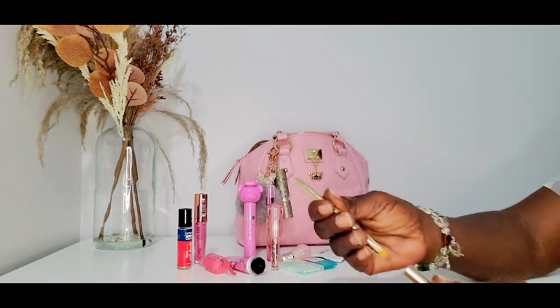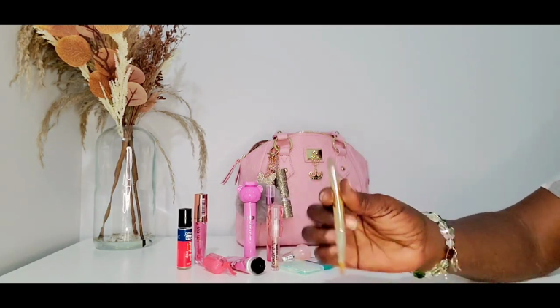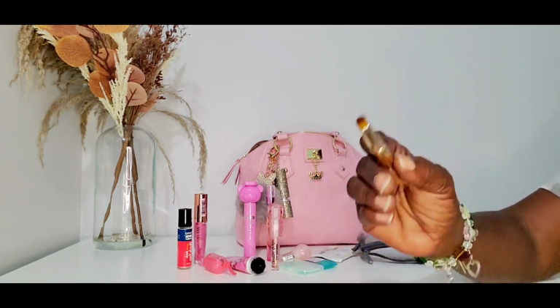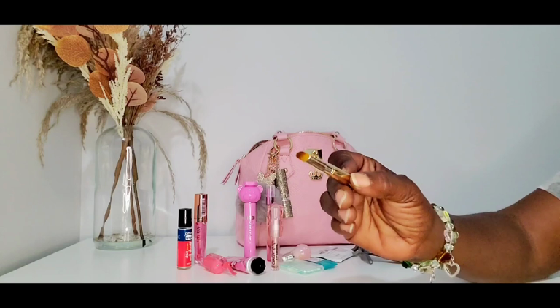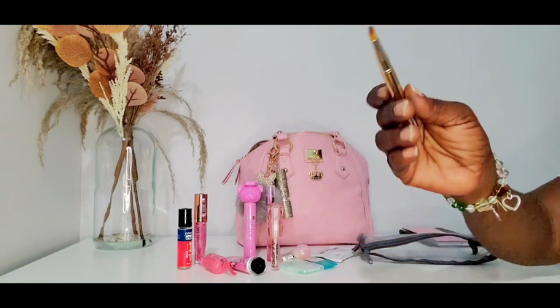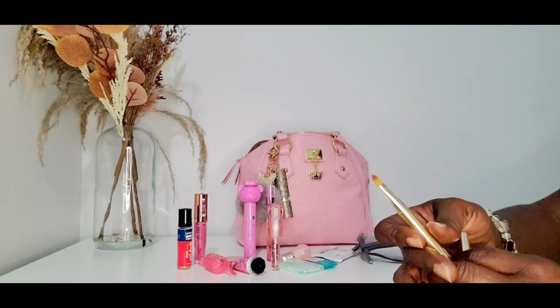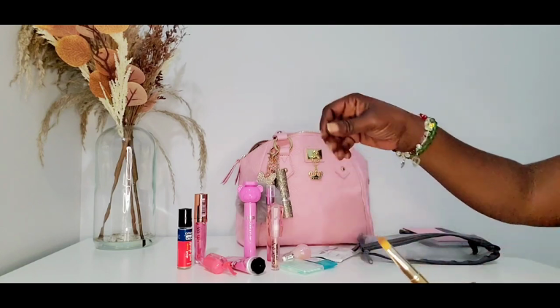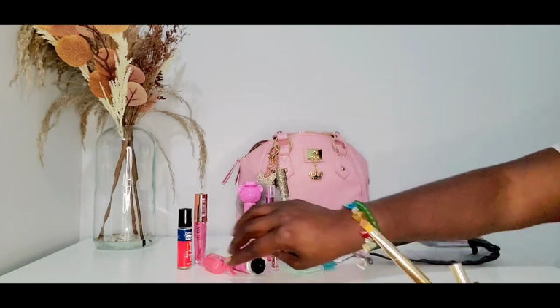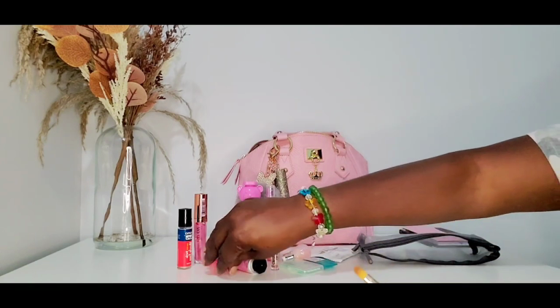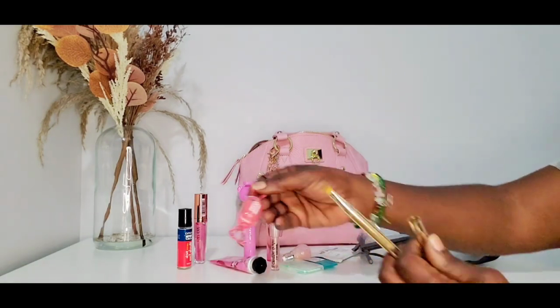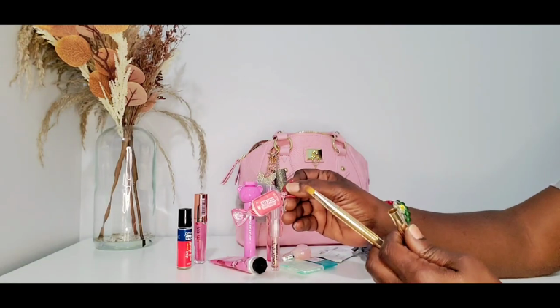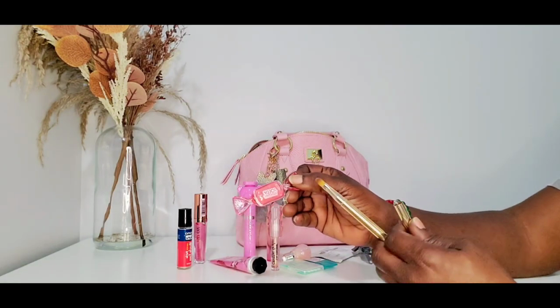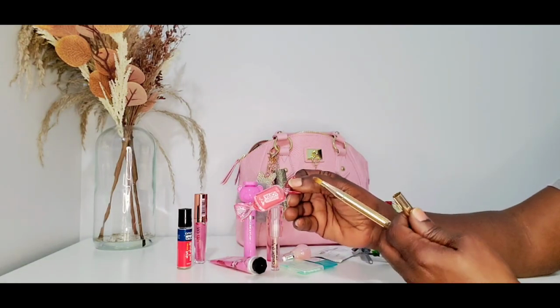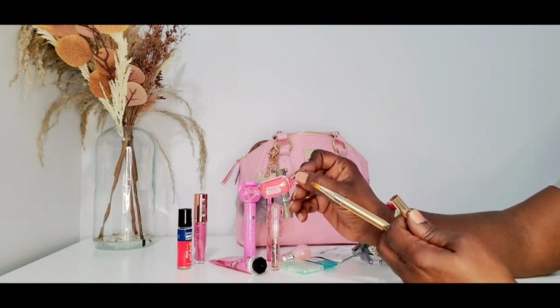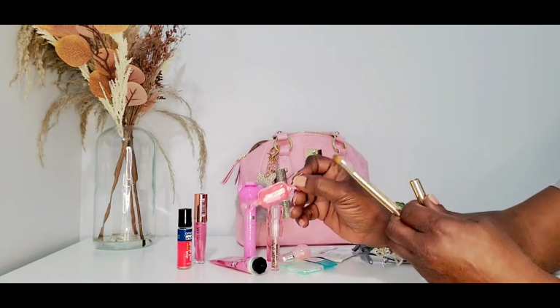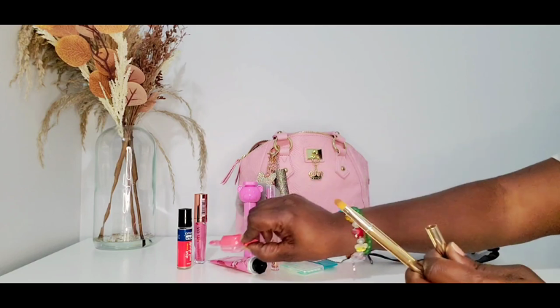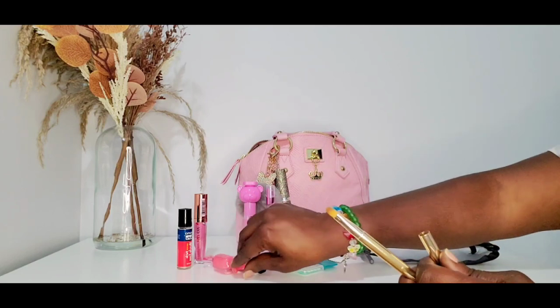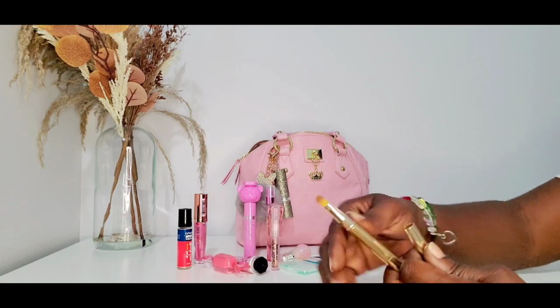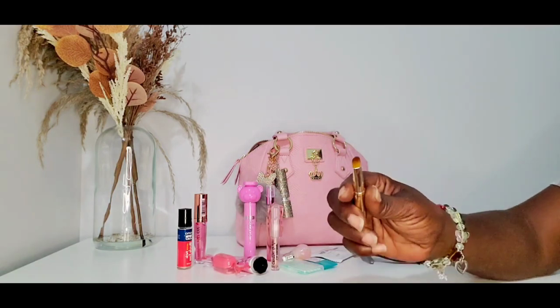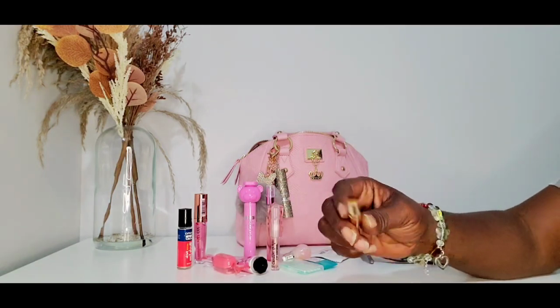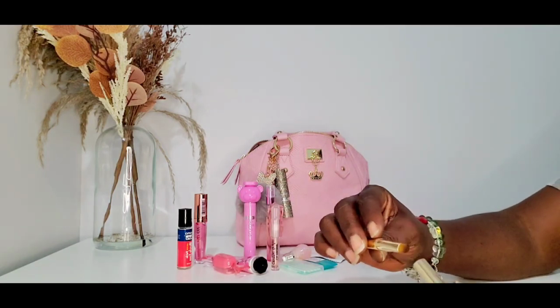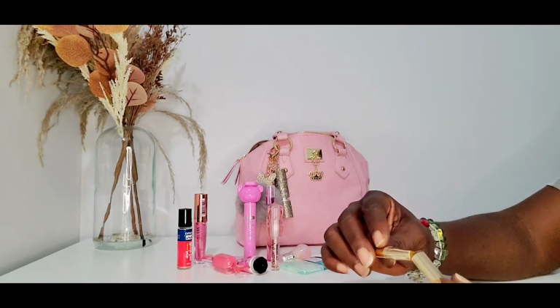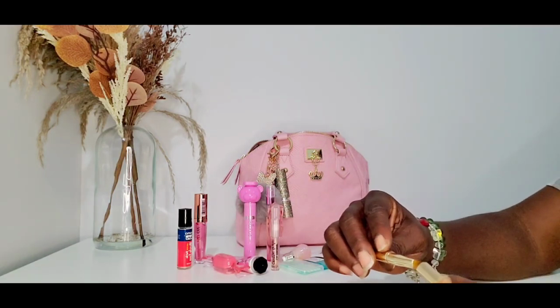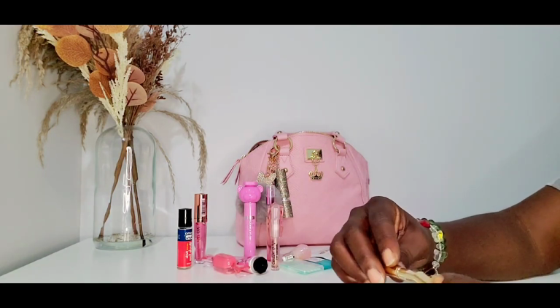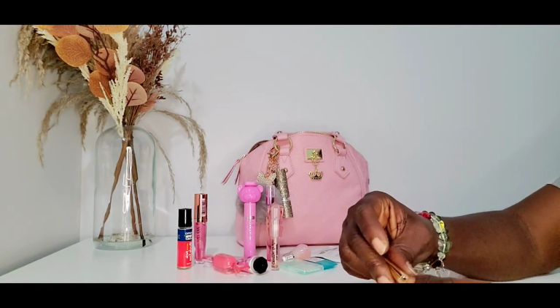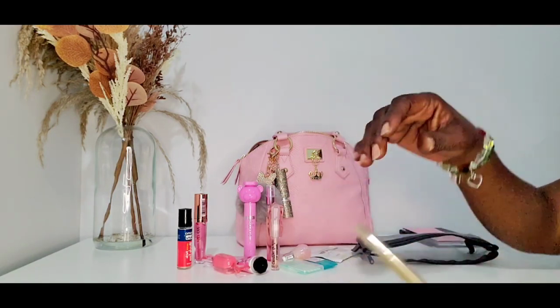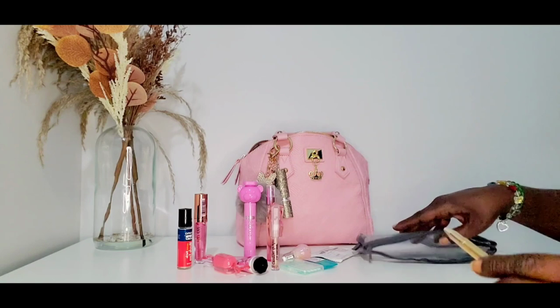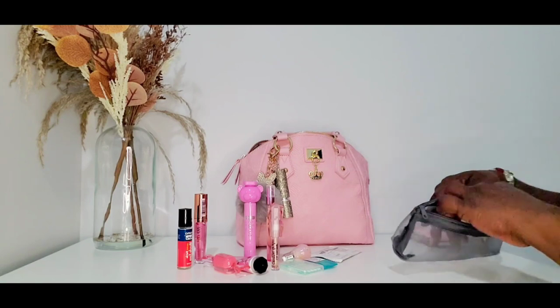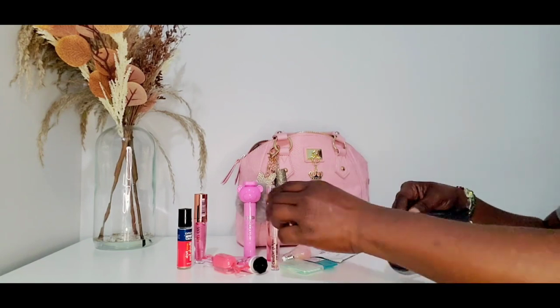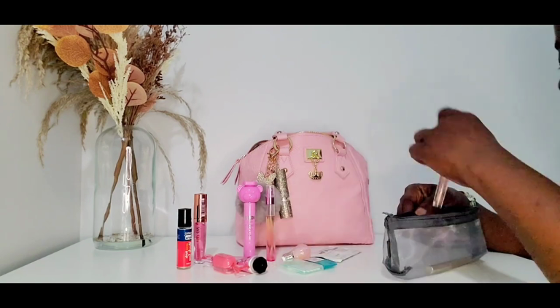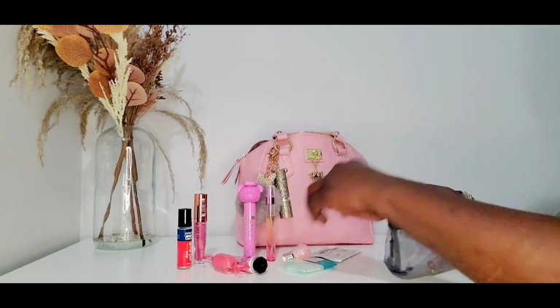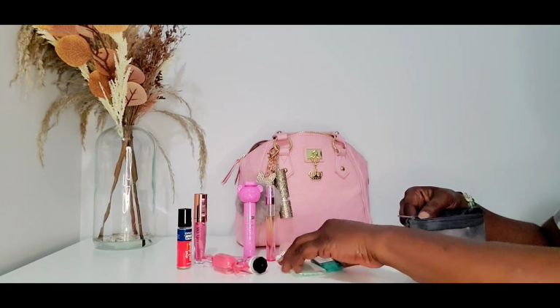I have a lip brush, and this is for the lip balm because I'm not sticking my finger in there. I do have a silicone lip brush as well. So why these lip brushes — don't stick your fingers in your lip balms, ladies.